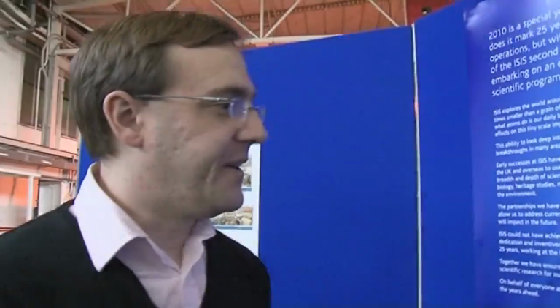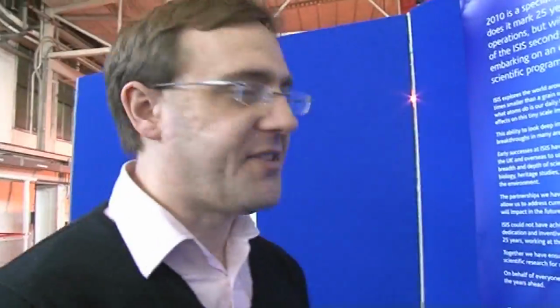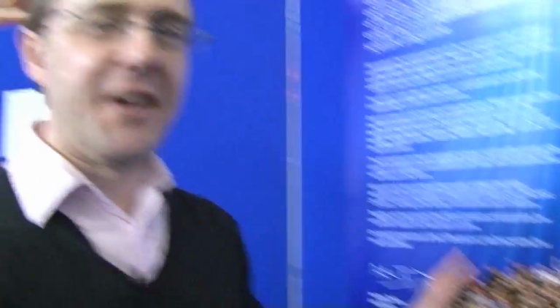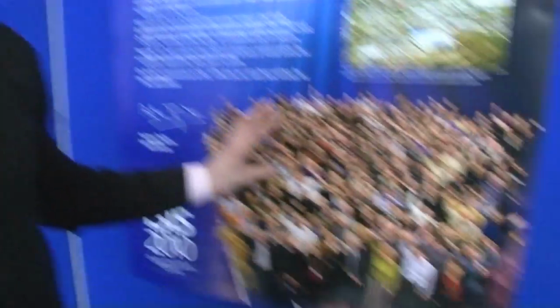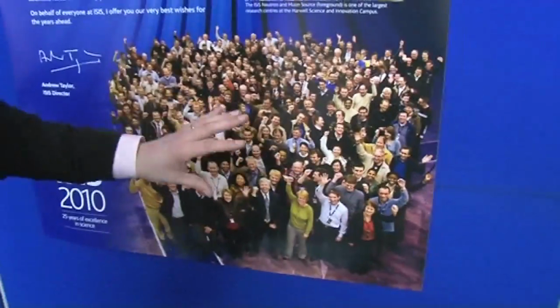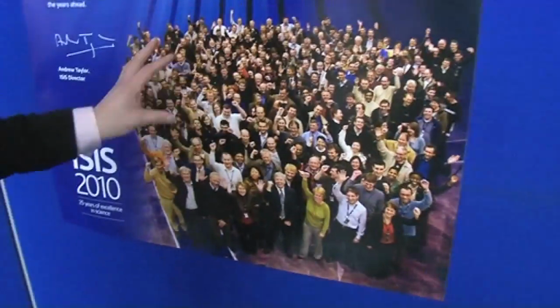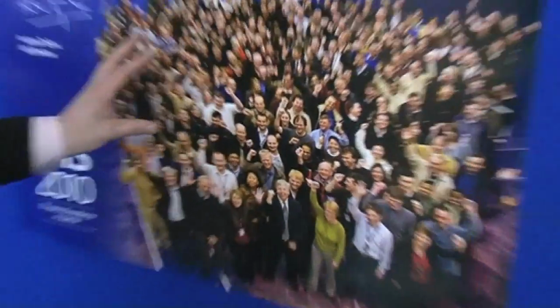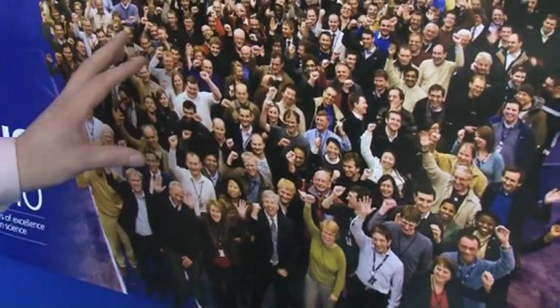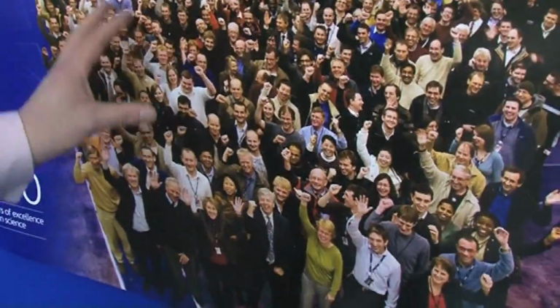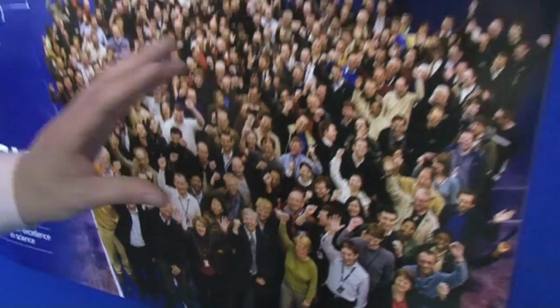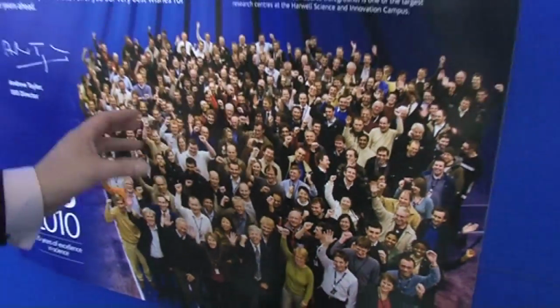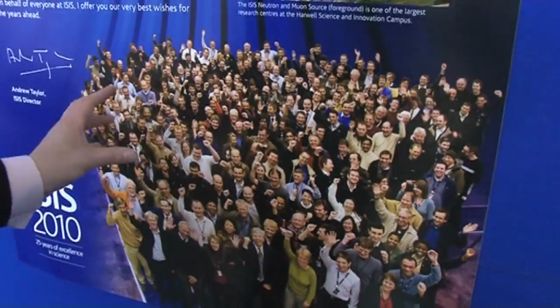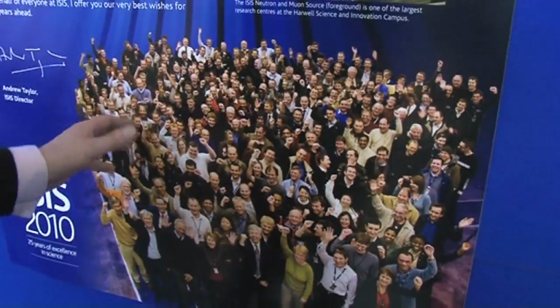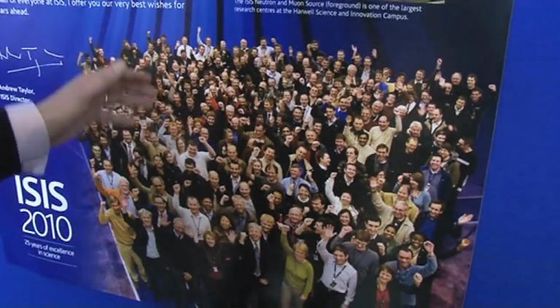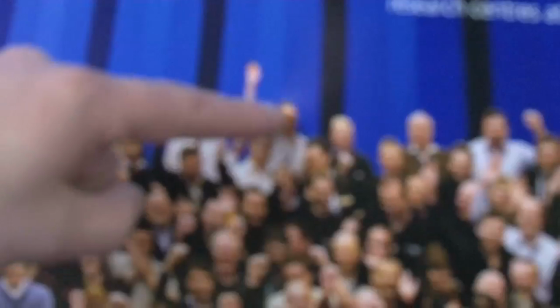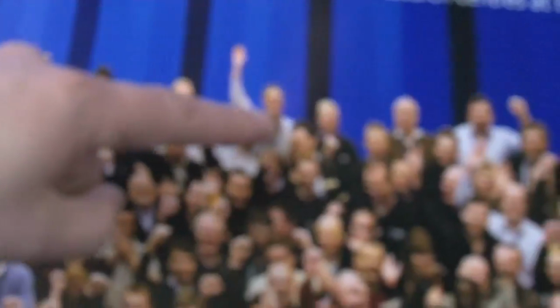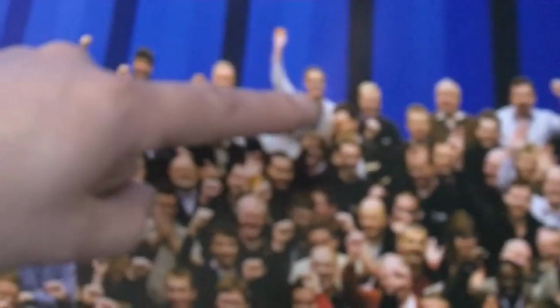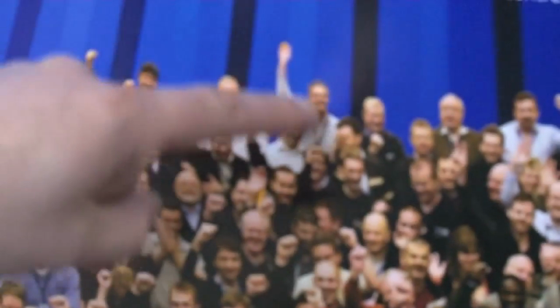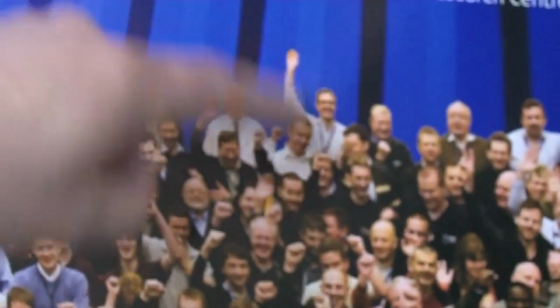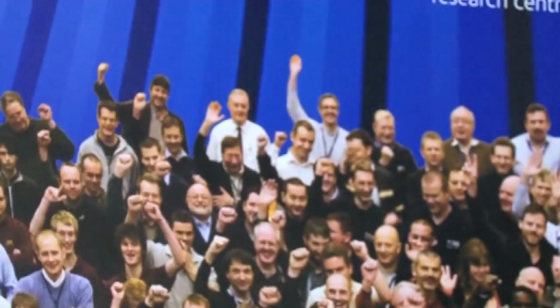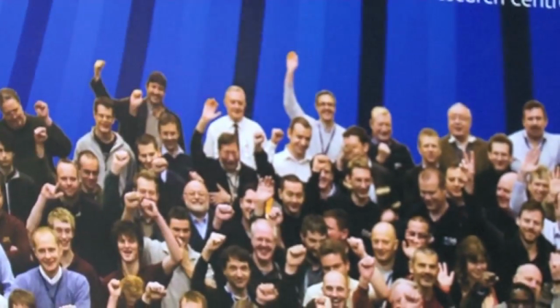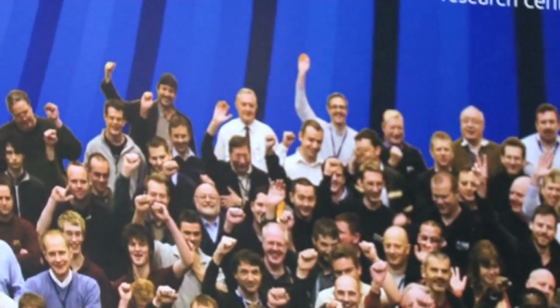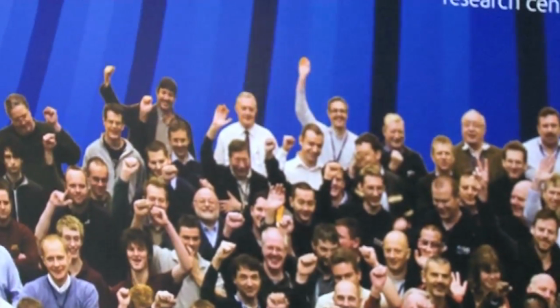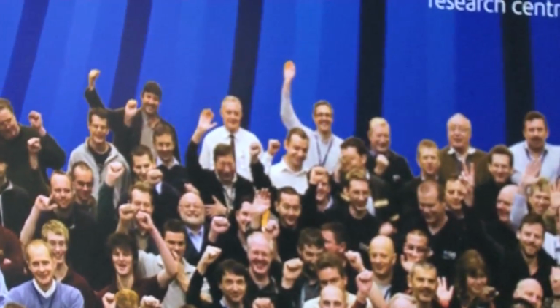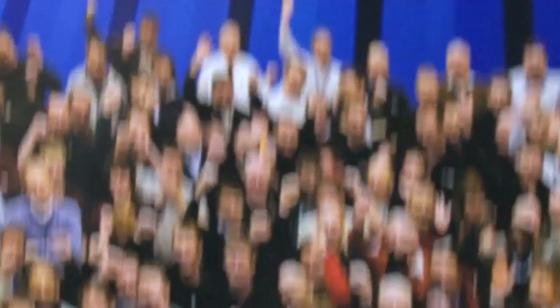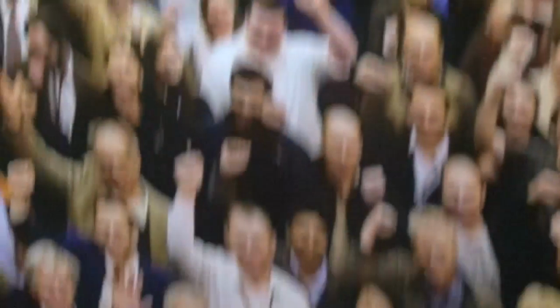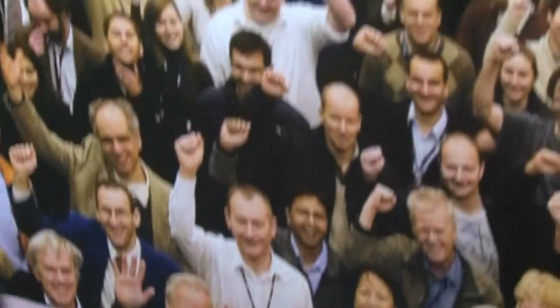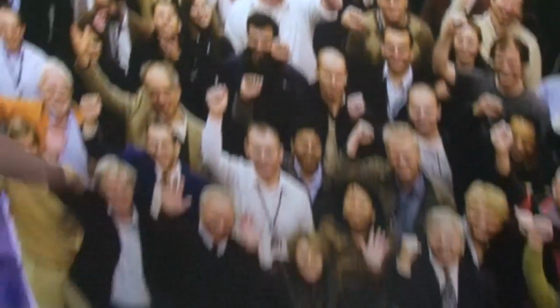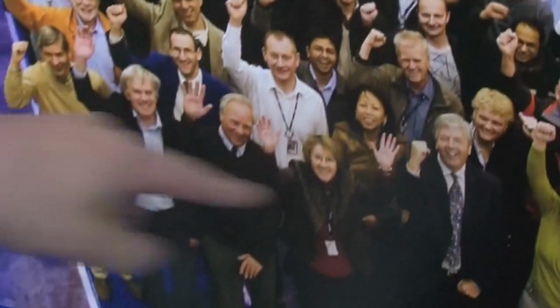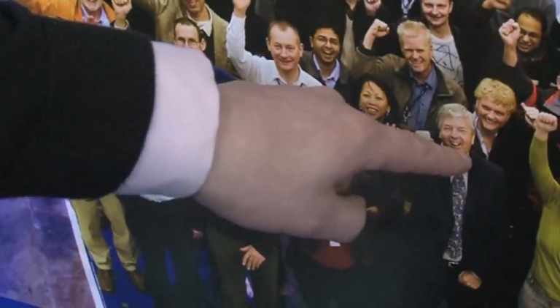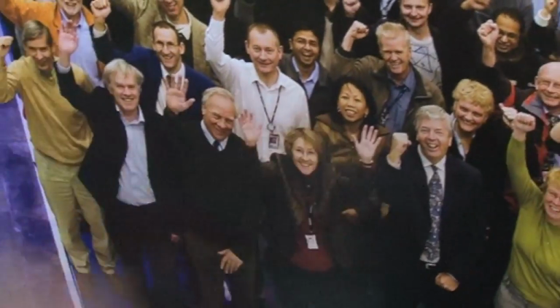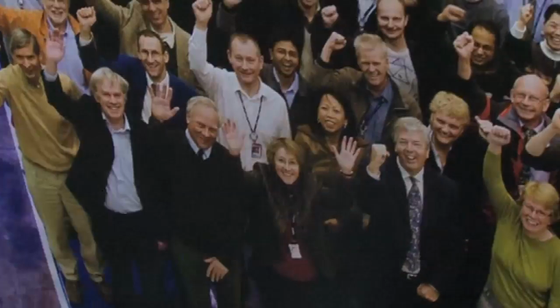This is a nice team photo. I'm here at the back, and here are our managers and our director Andrew Taylor.